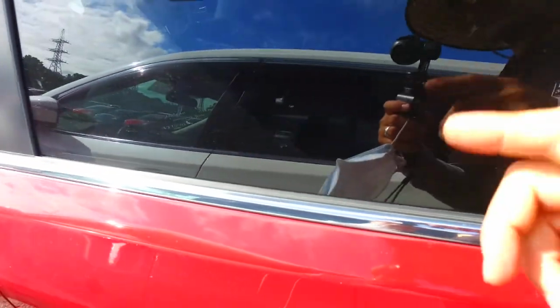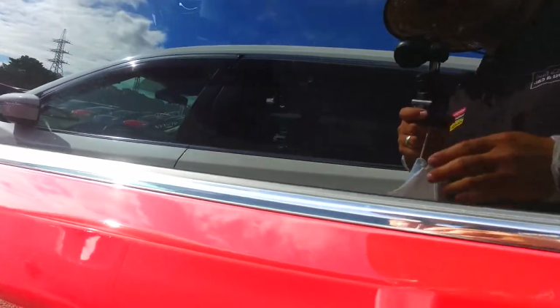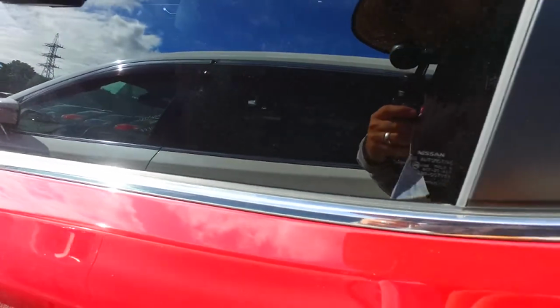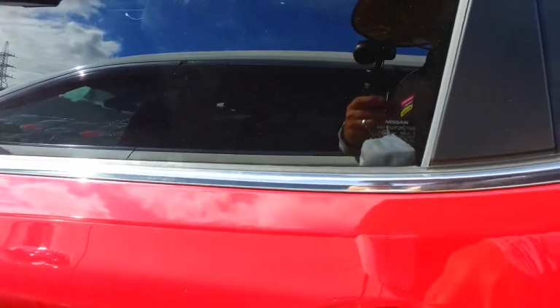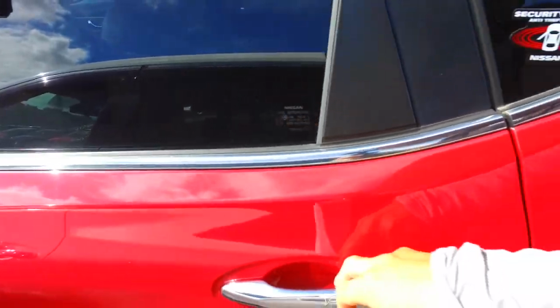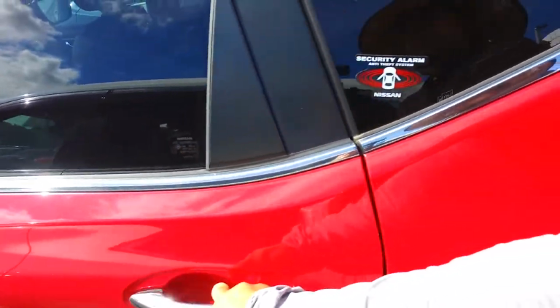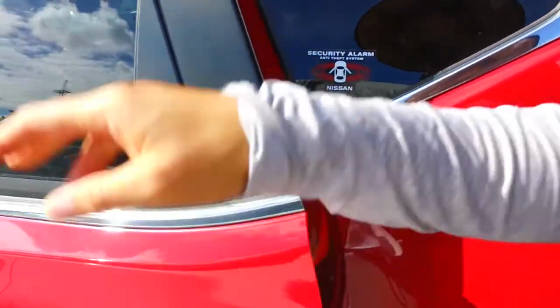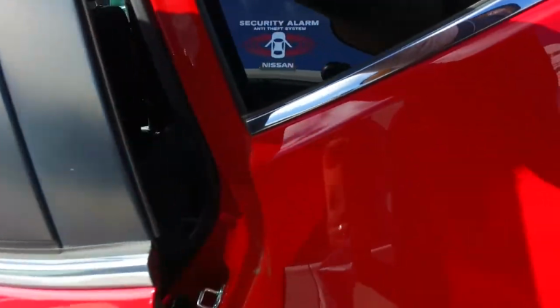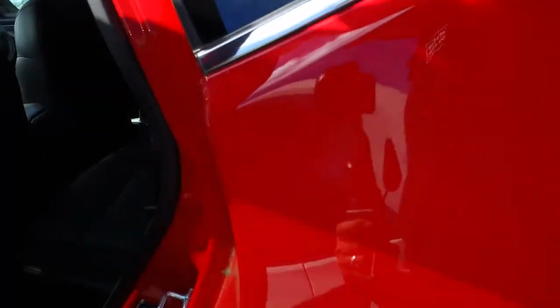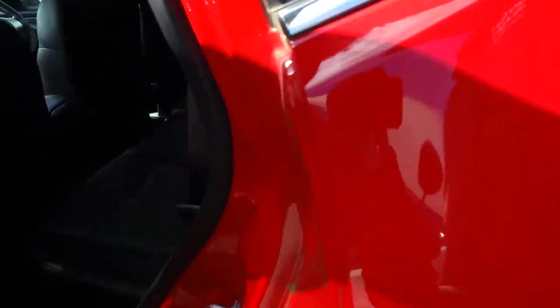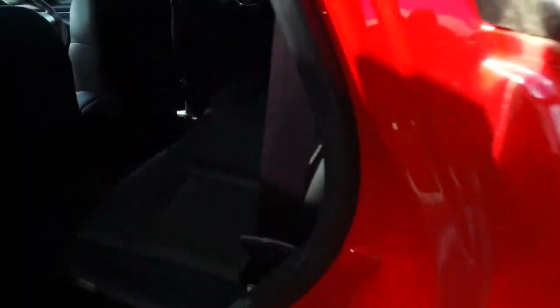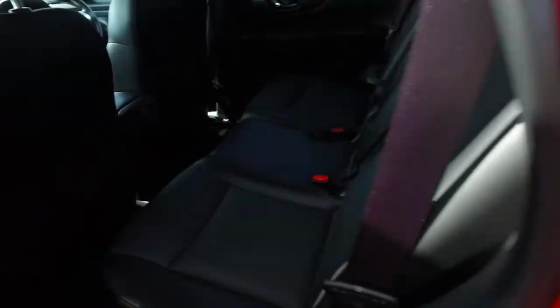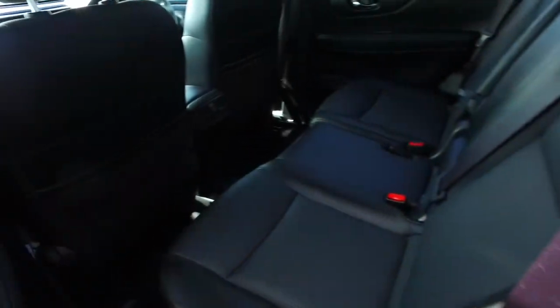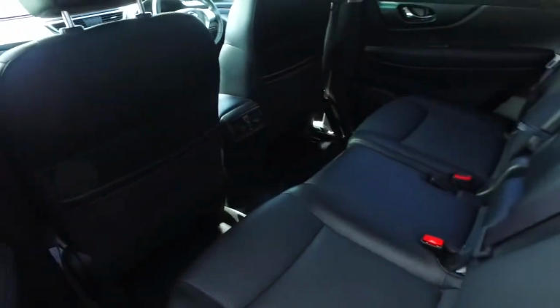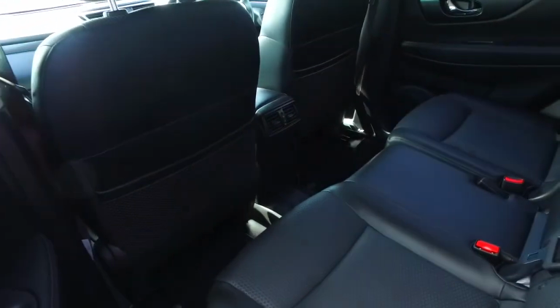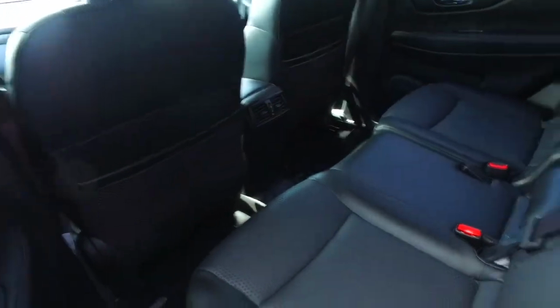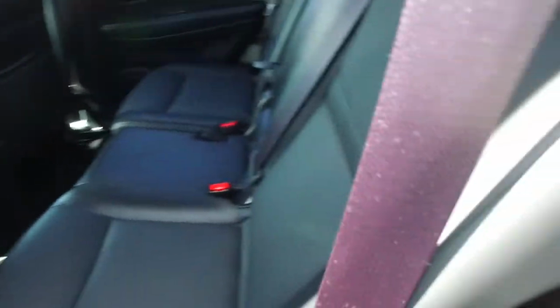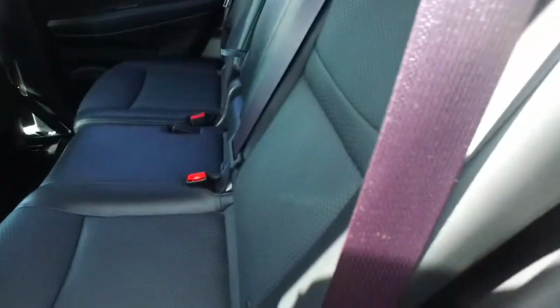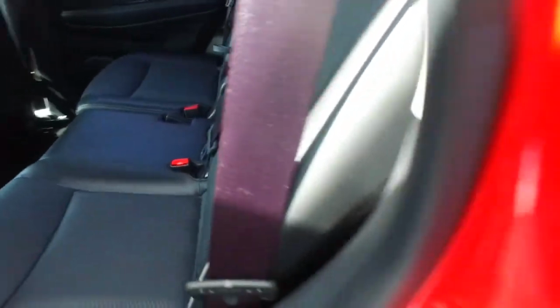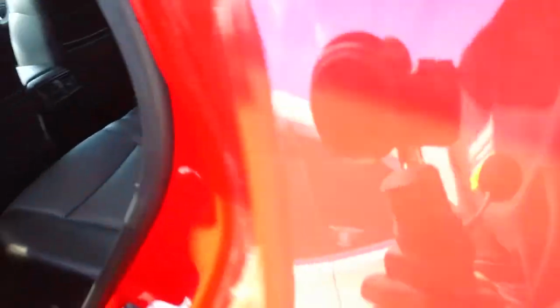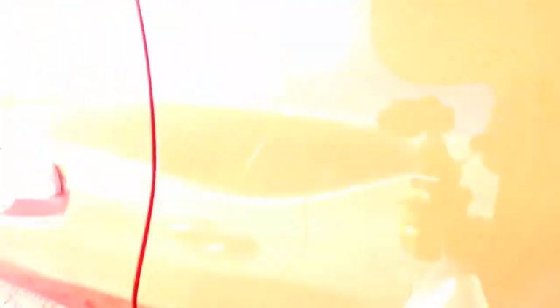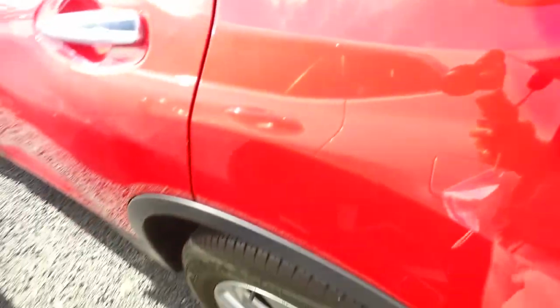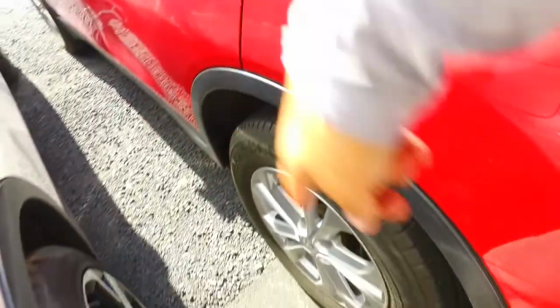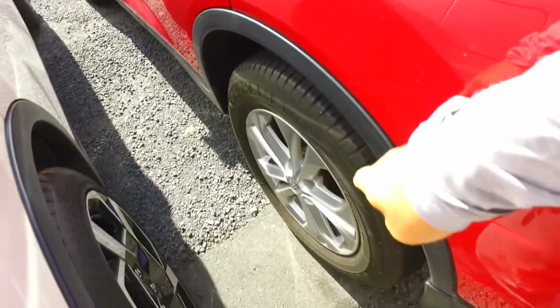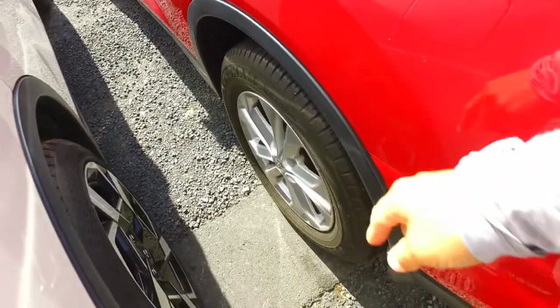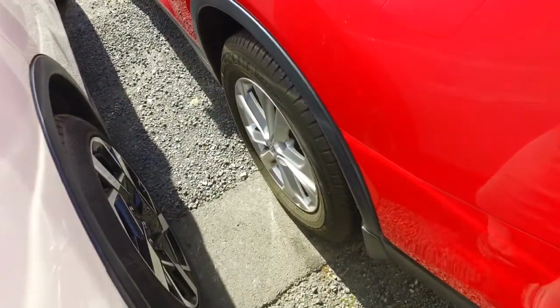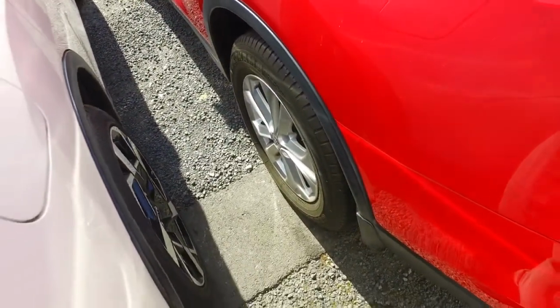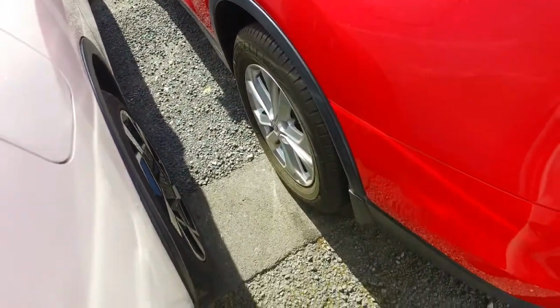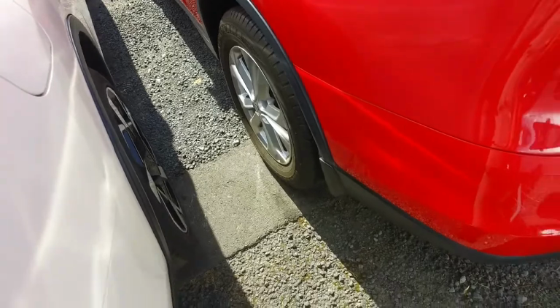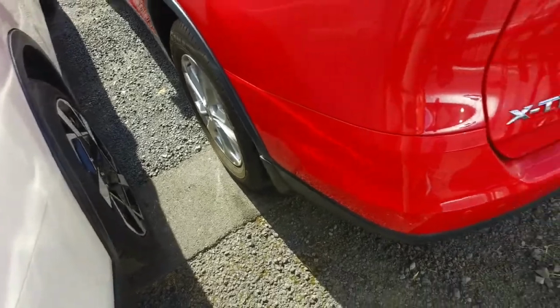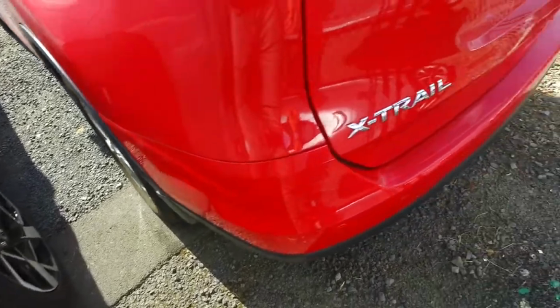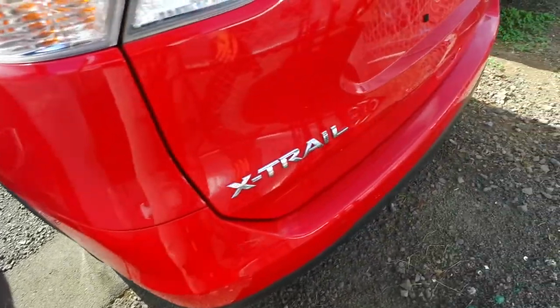Tinted rear windows also. Just pop this open for you — plenty of space in the back with rear ventilation and ISOFIX seats in the back there. You've got the original Nissan alloys on all four corners.